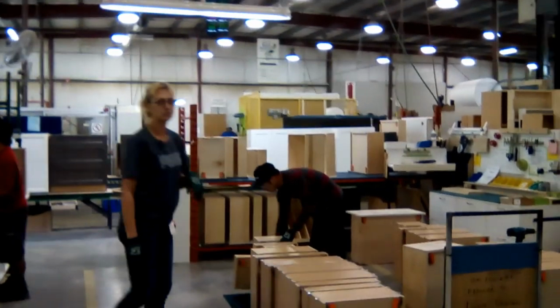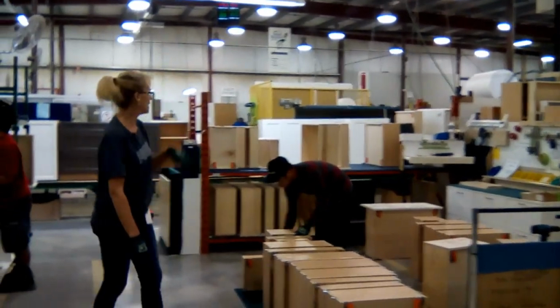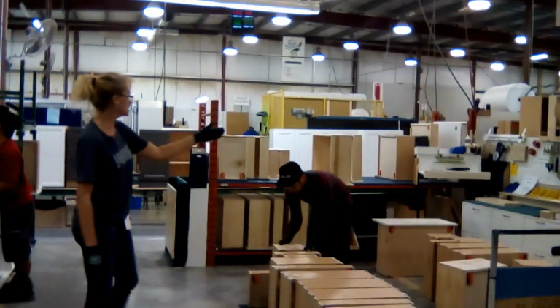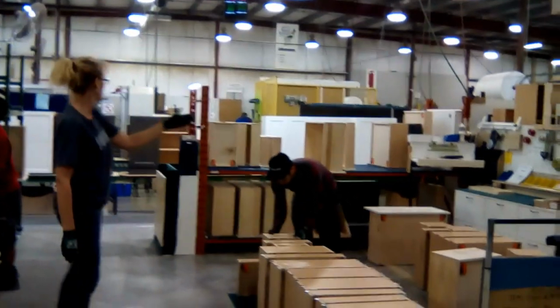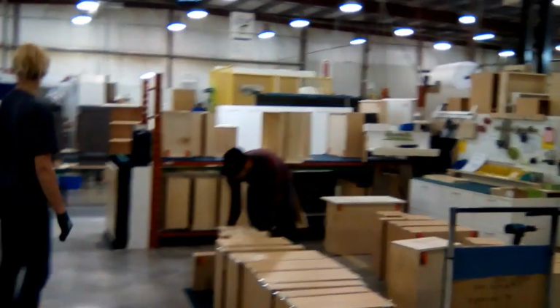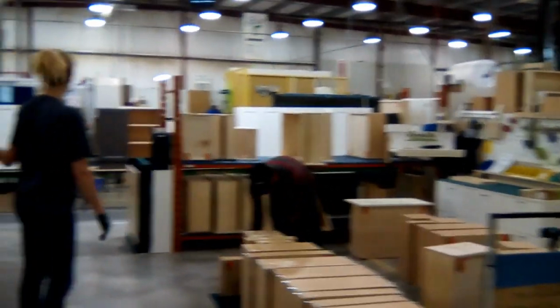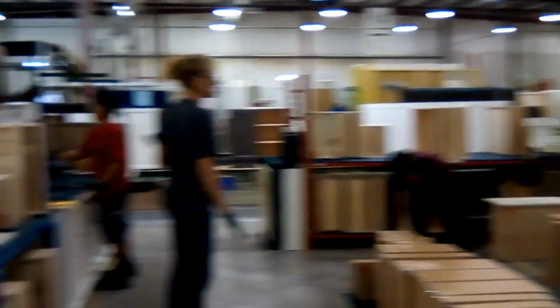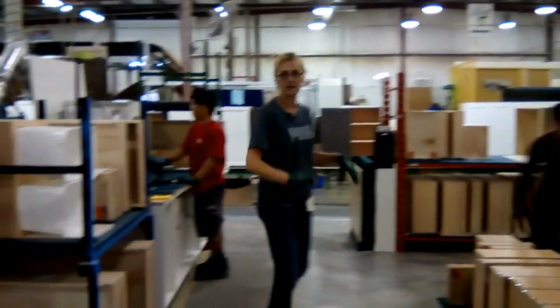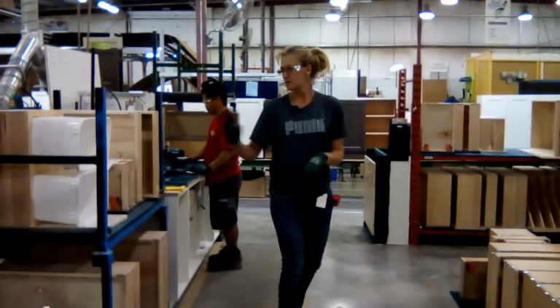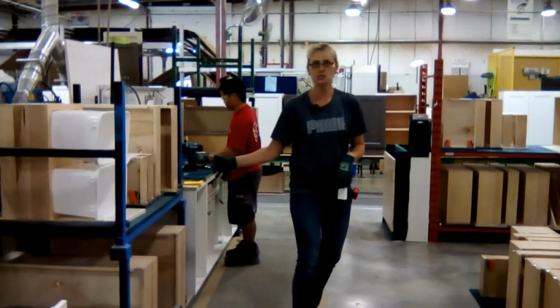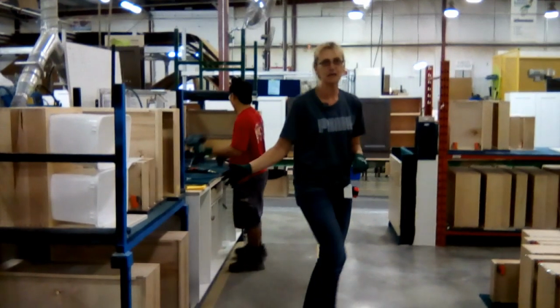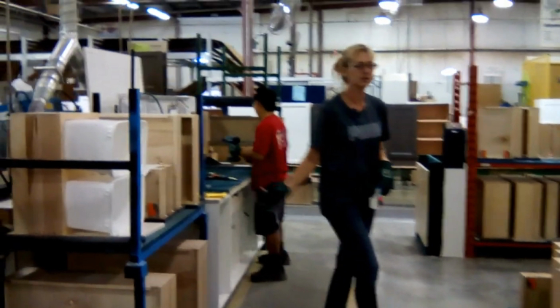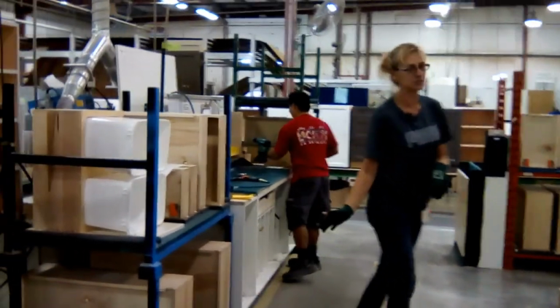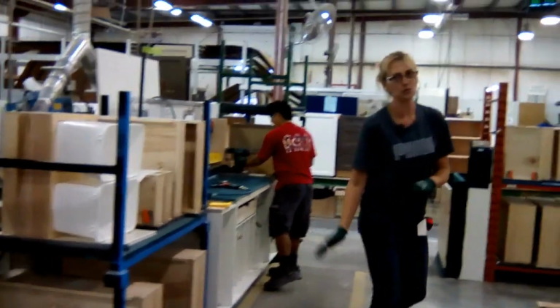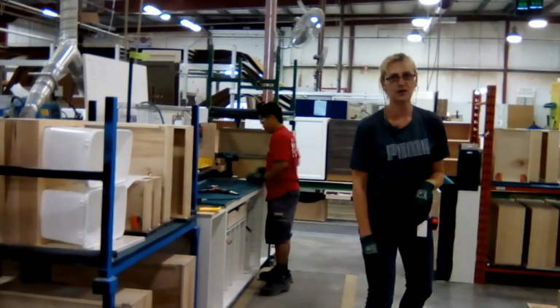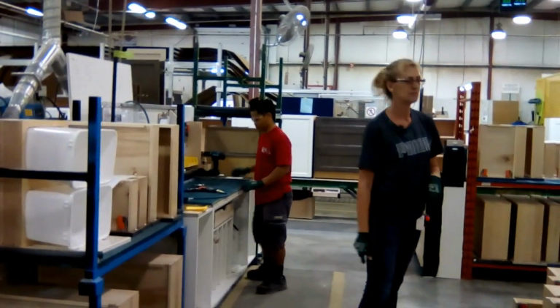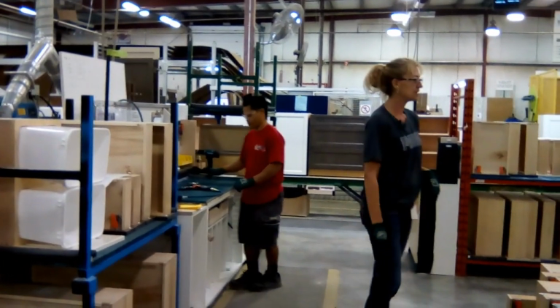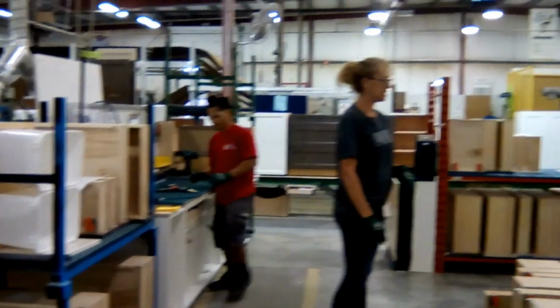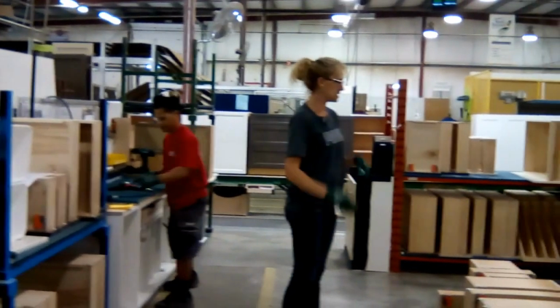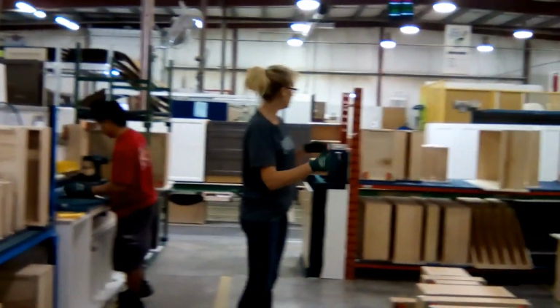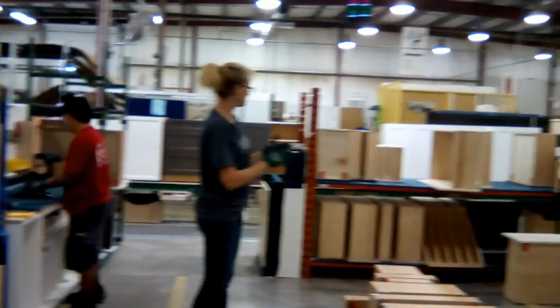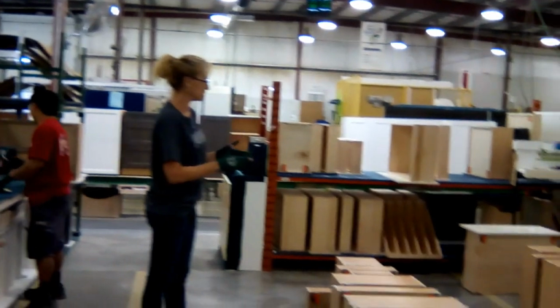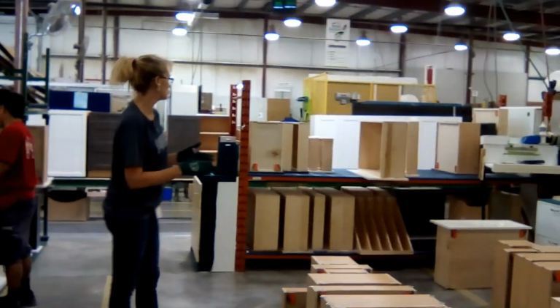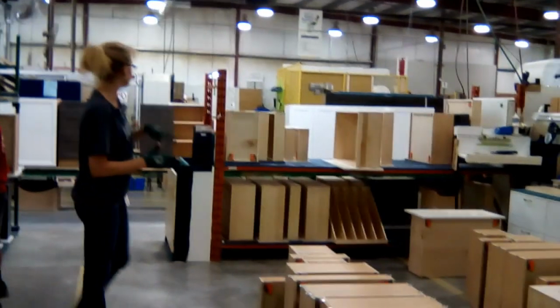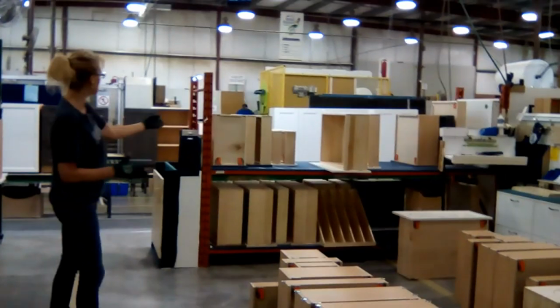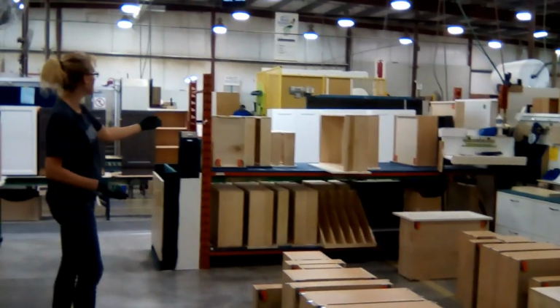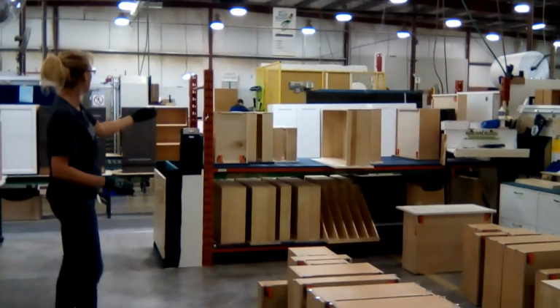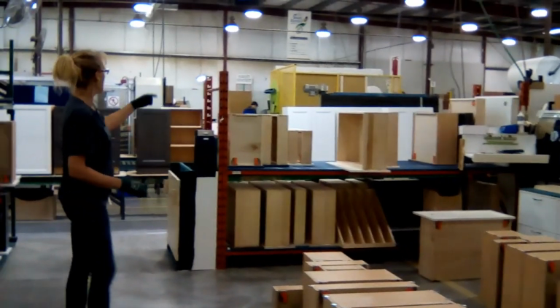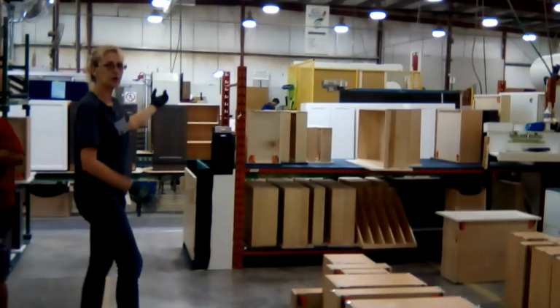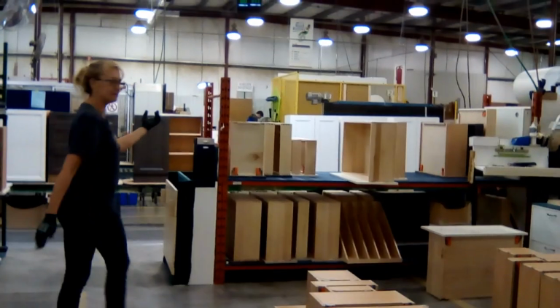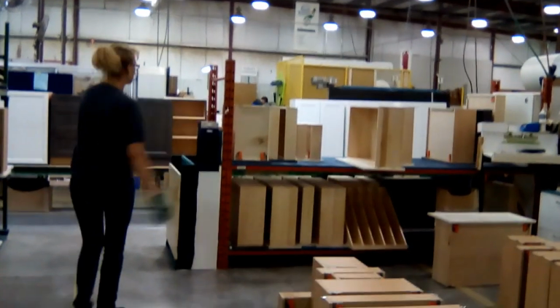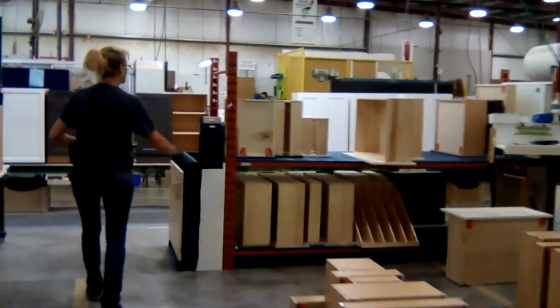So now we have one workstation over there, one on this side. The drills will be coming here yet, so it's still a work in progress. And now when they've assembled these drawers, they will put them there, and we will grab them from on the line.